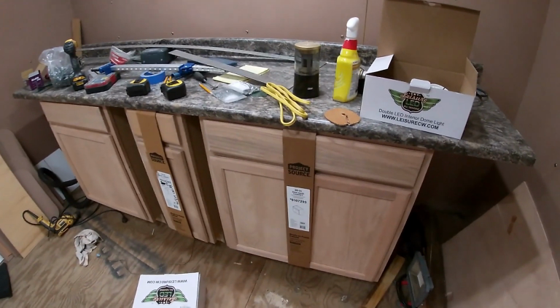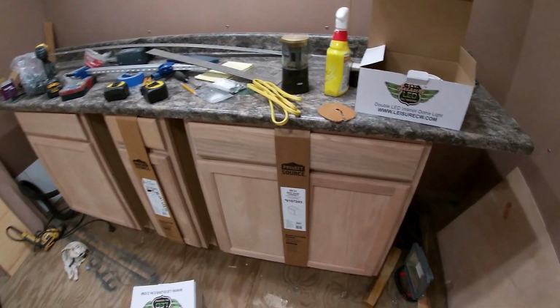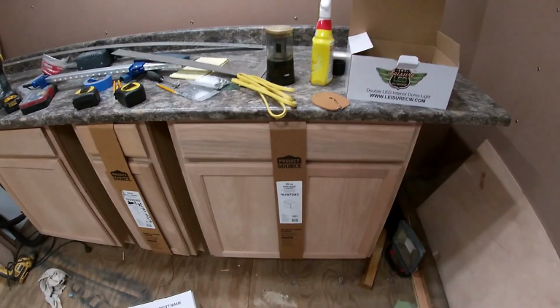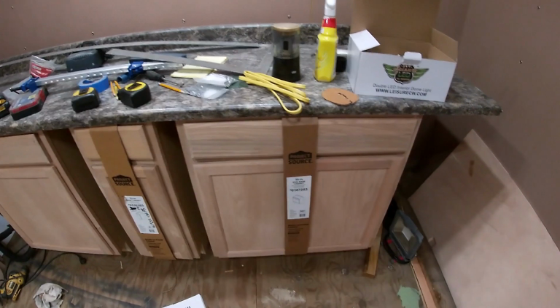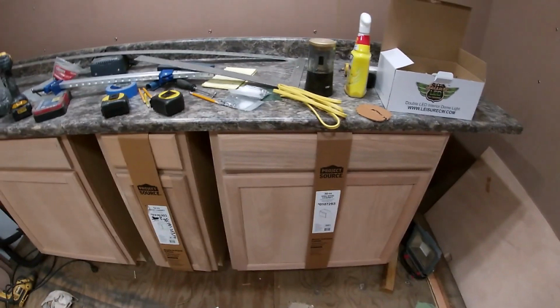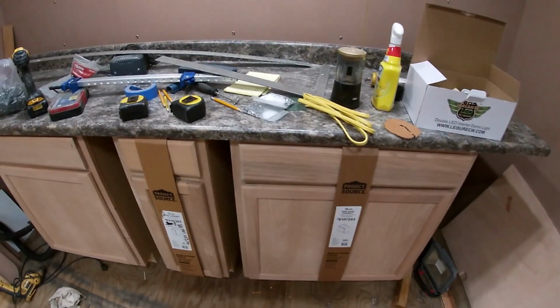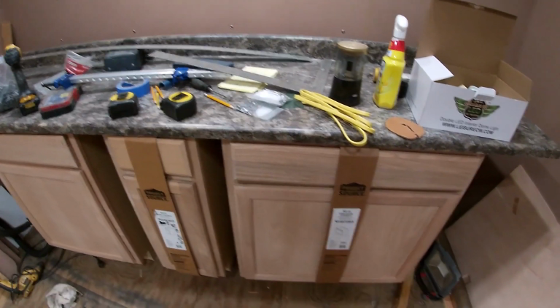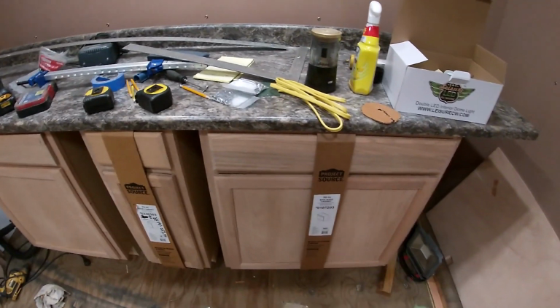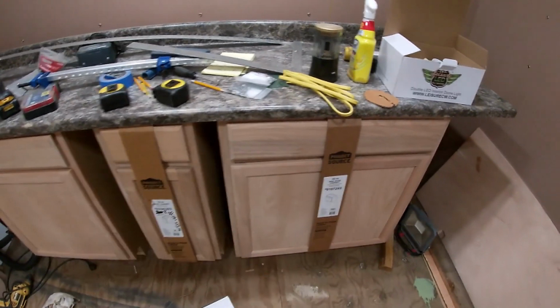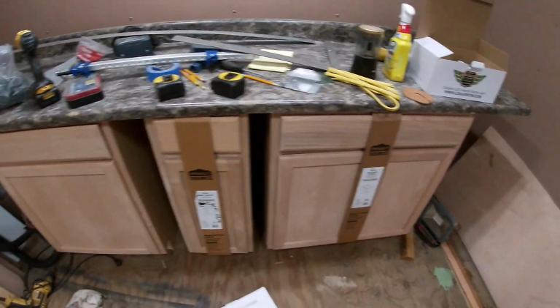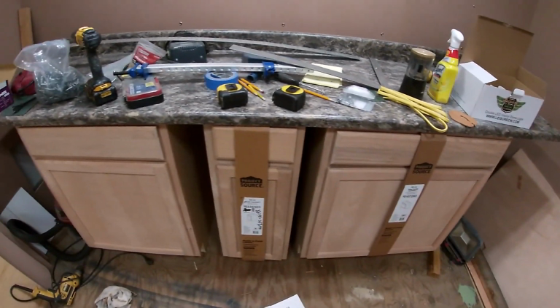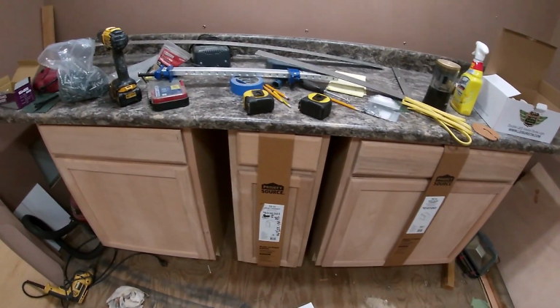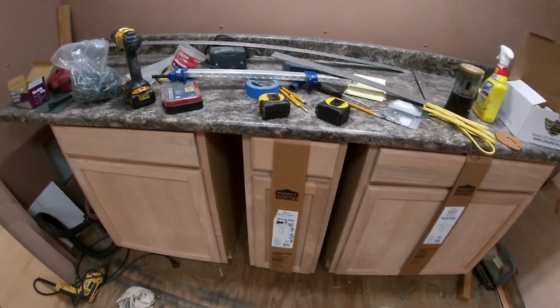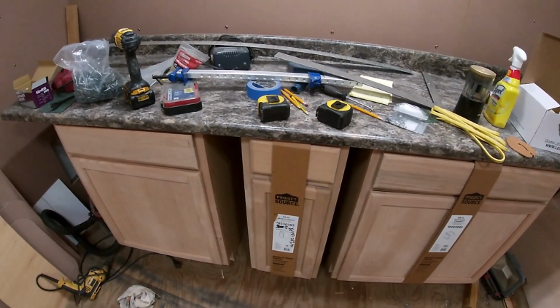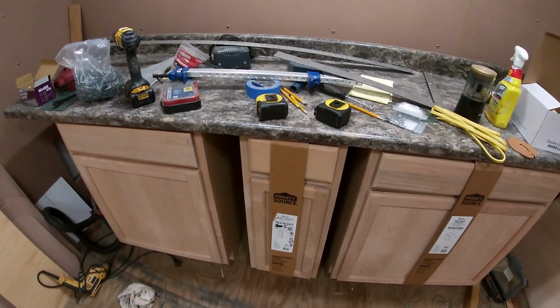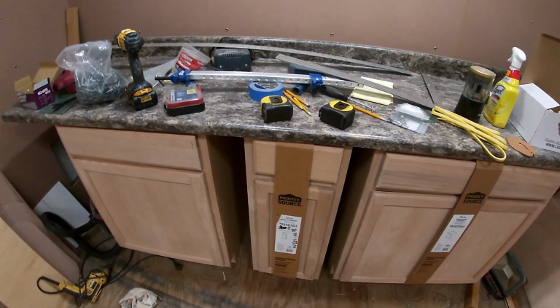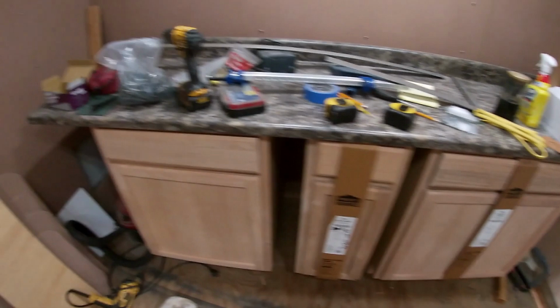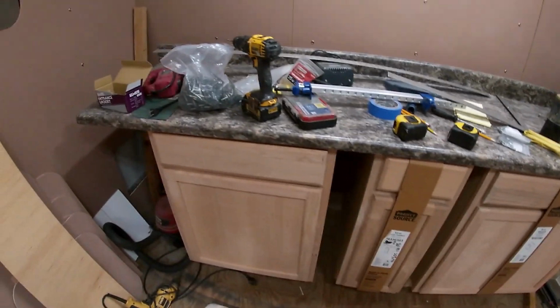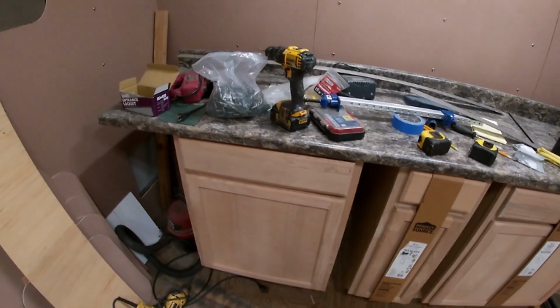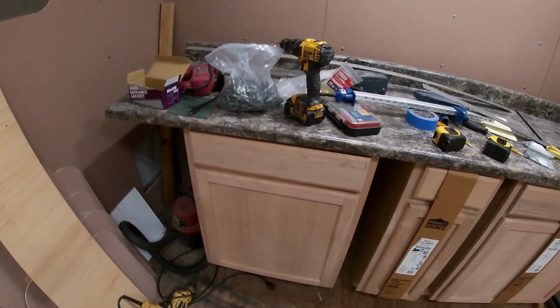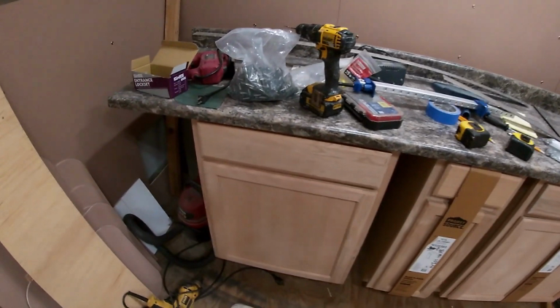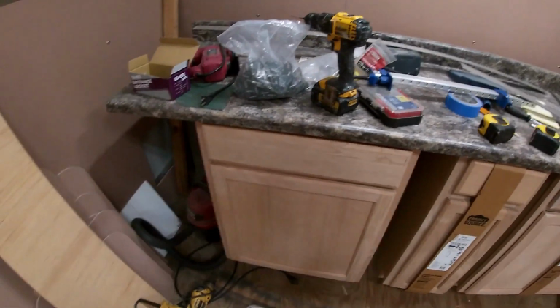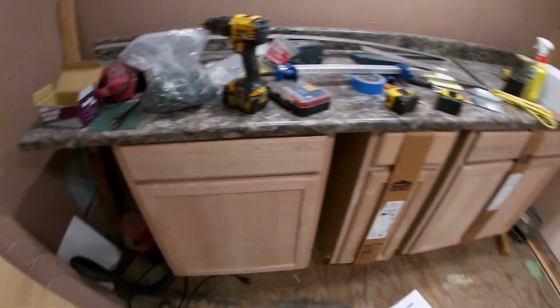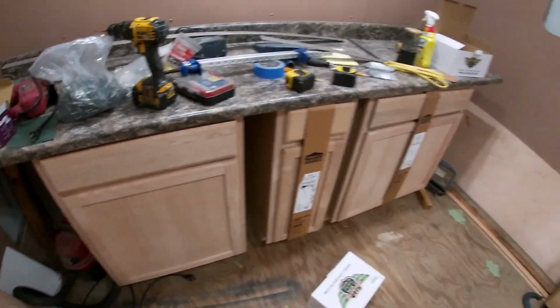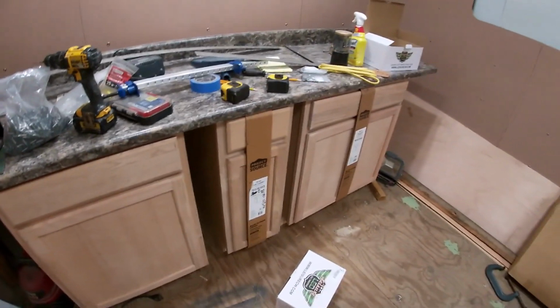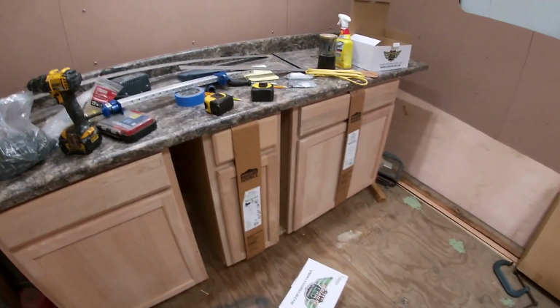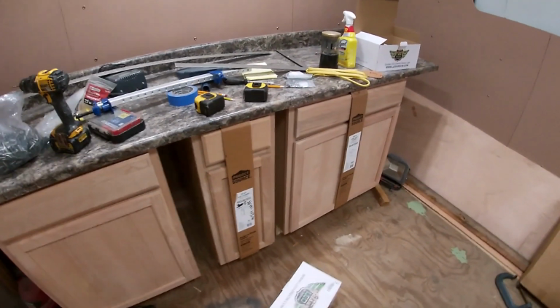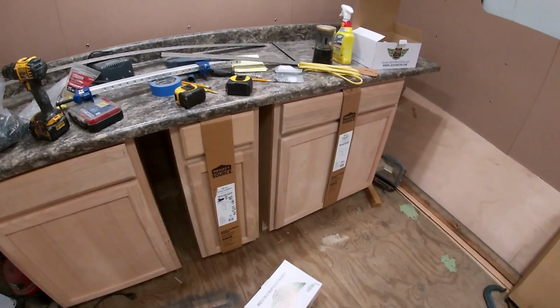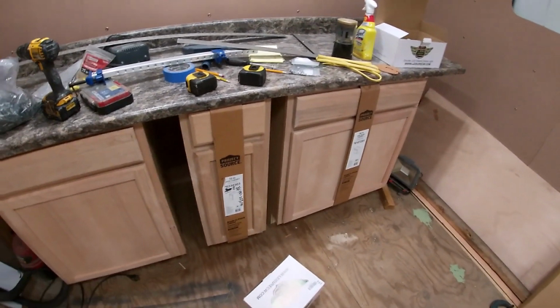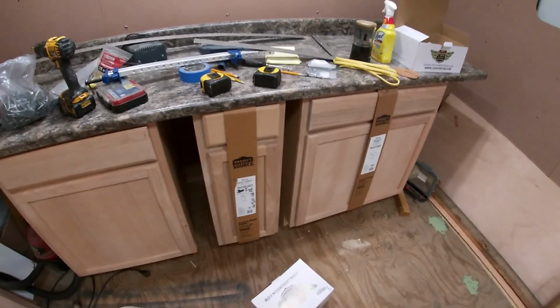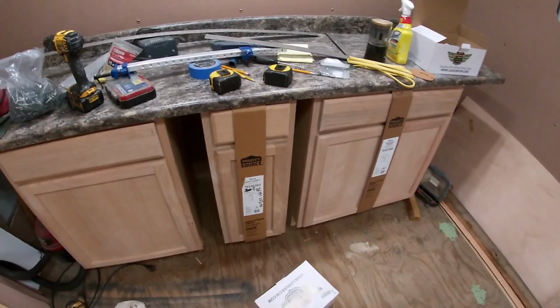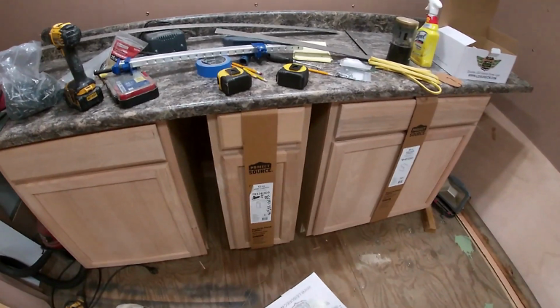I got a sink base and a 30 inch sink base. I got a 12 inch cabinet with a drawer and a 24 inch cabinet with a drawer. And we're gonna fit the stove in between that somewhere.